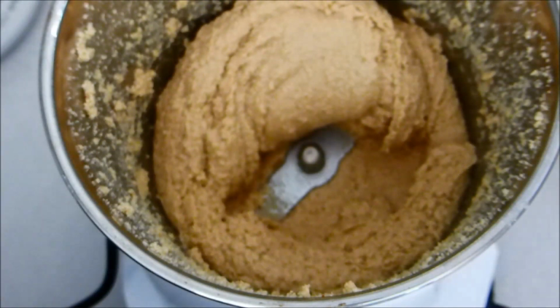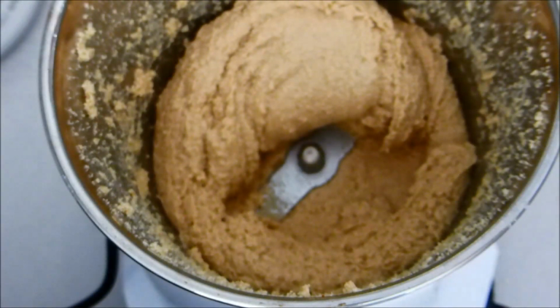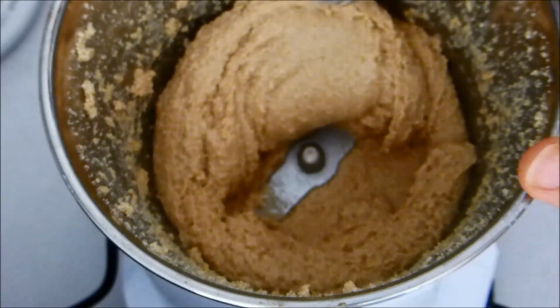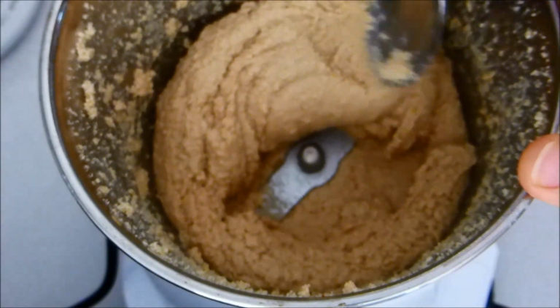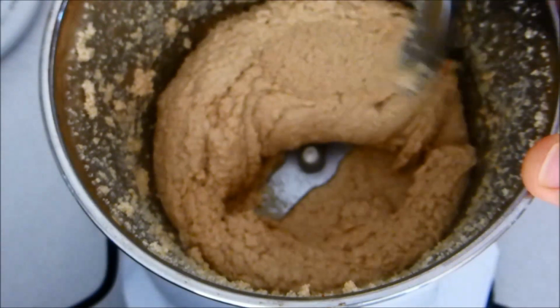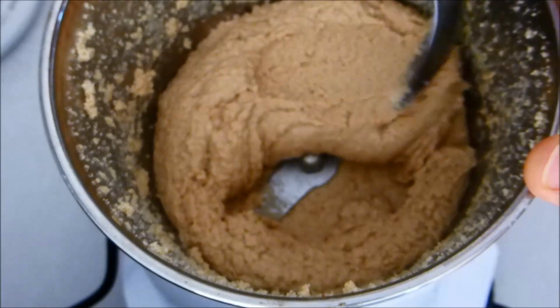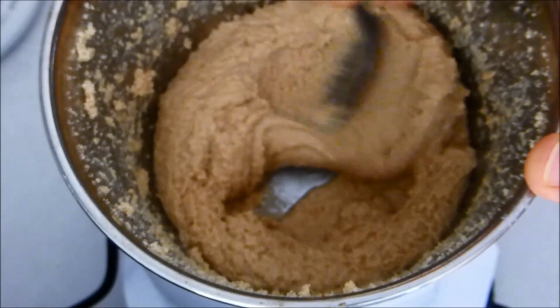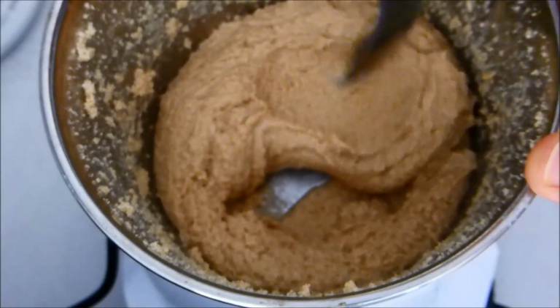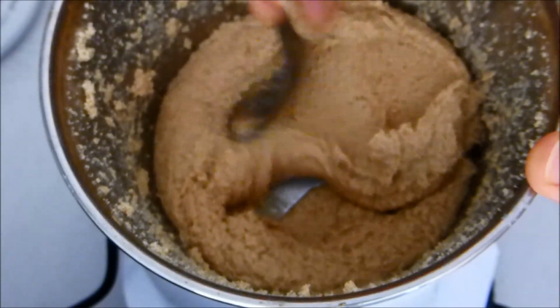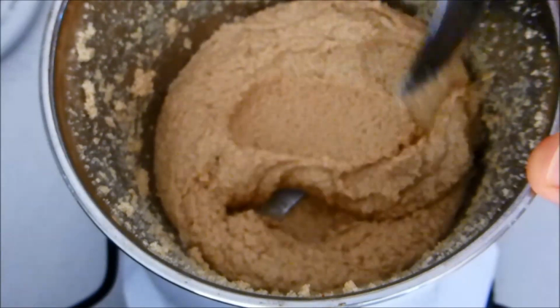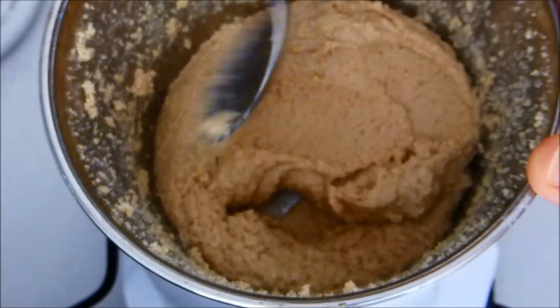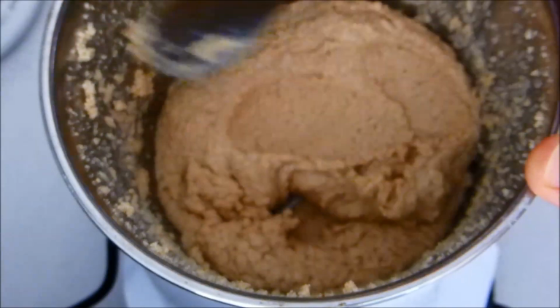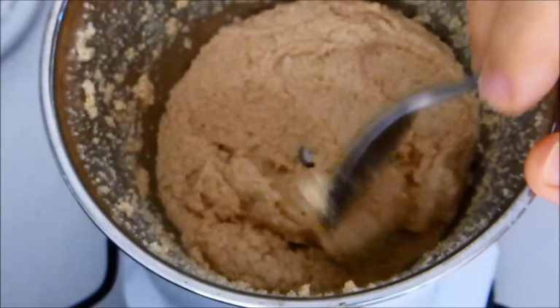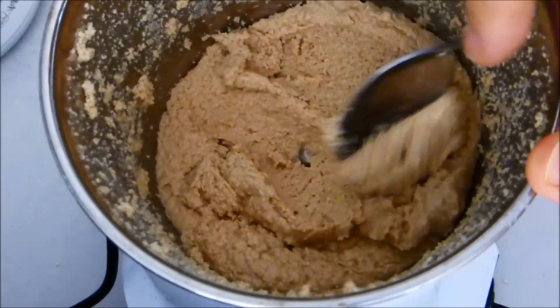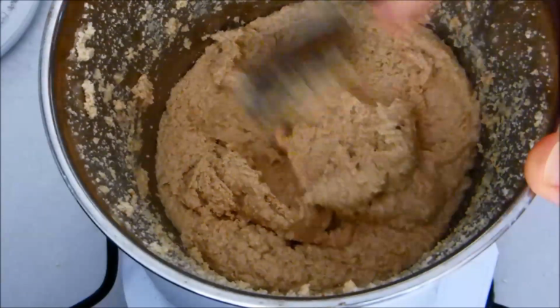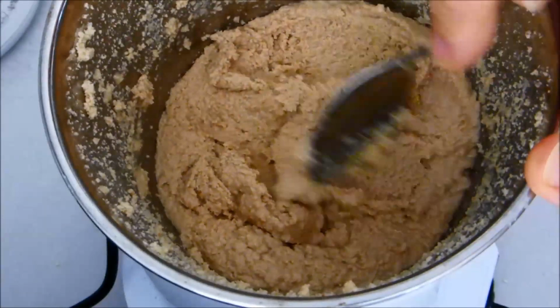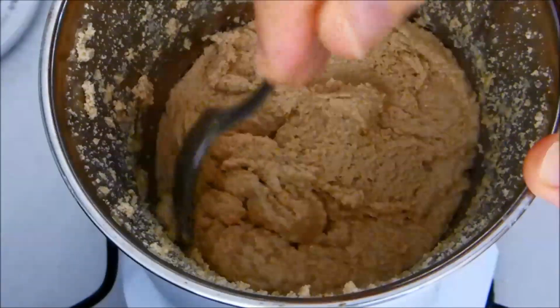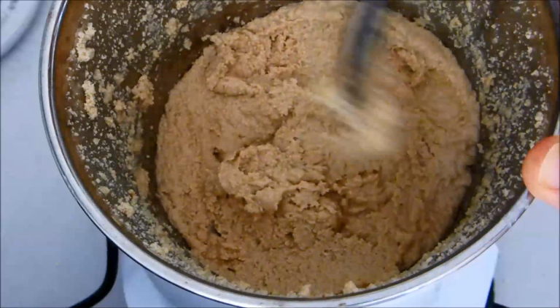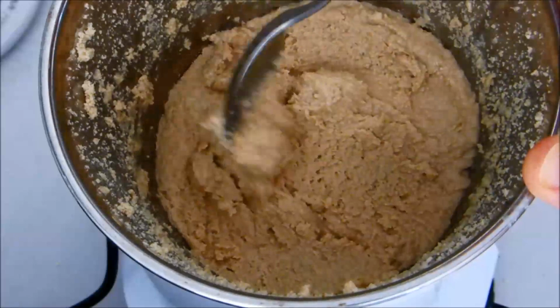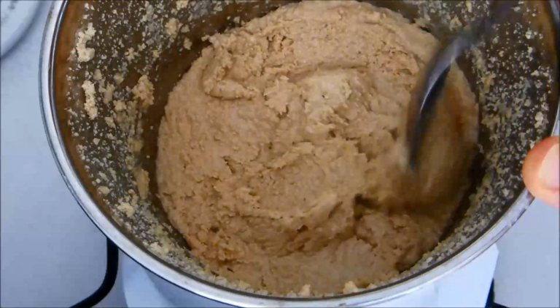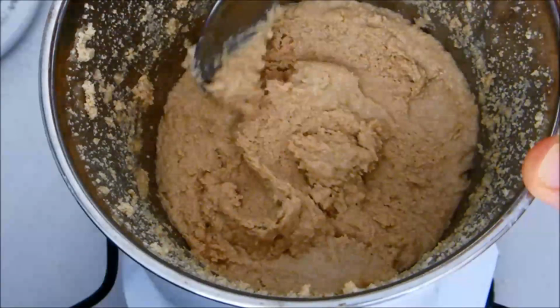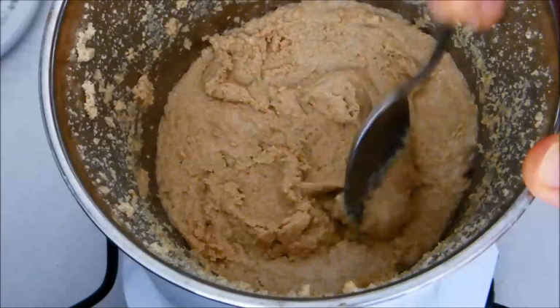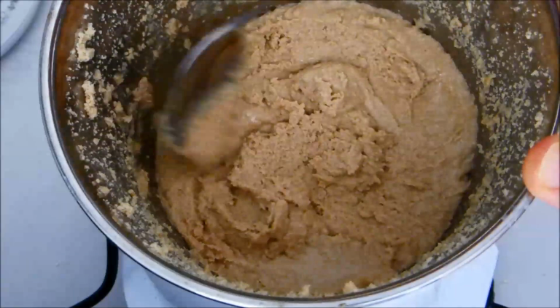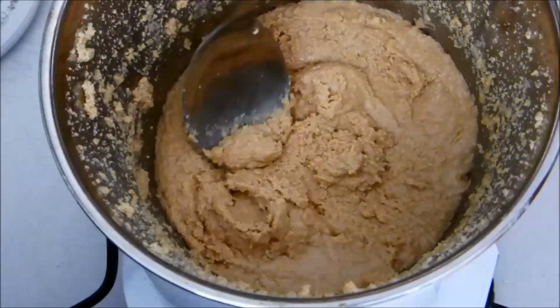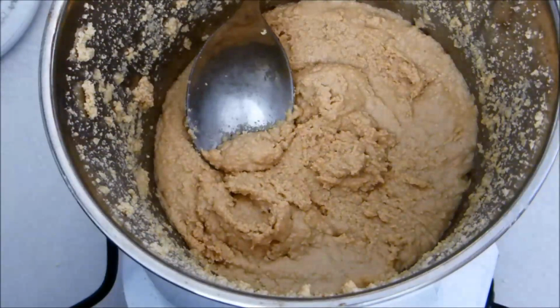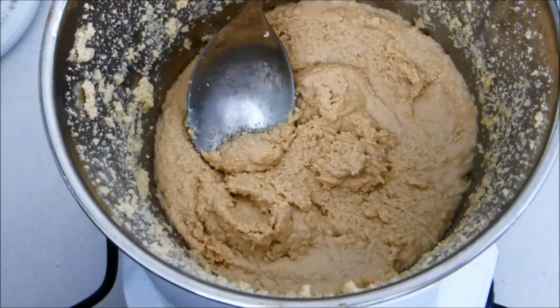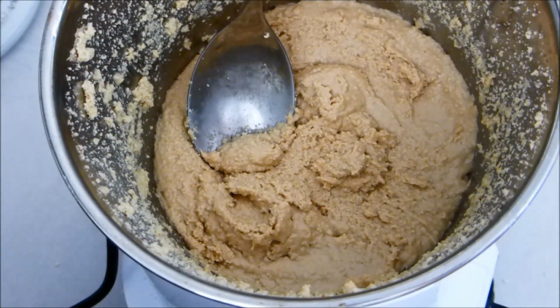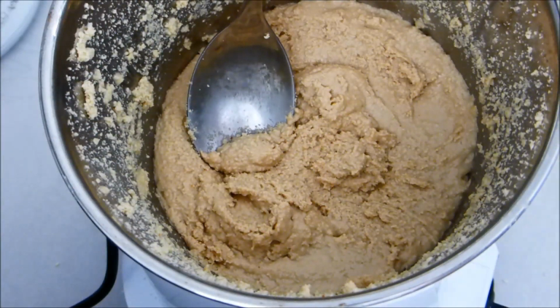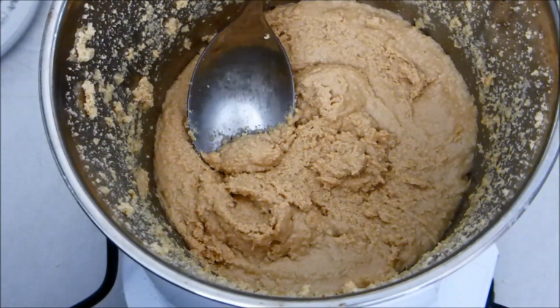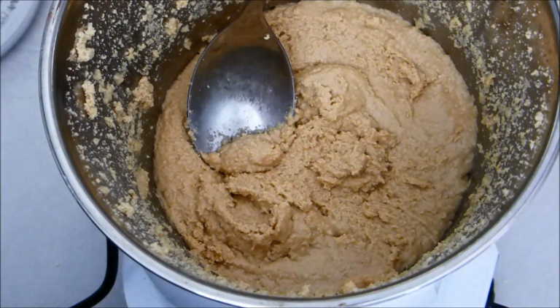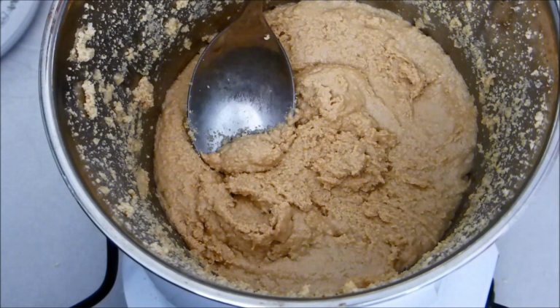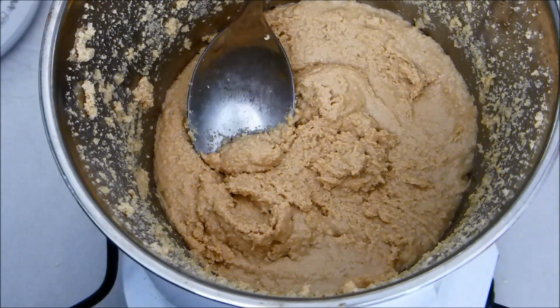You can see now that's quite a creamy consistency already, and there's a wonderful nutty smell of that sesame. Then we're going to add some olive oil.